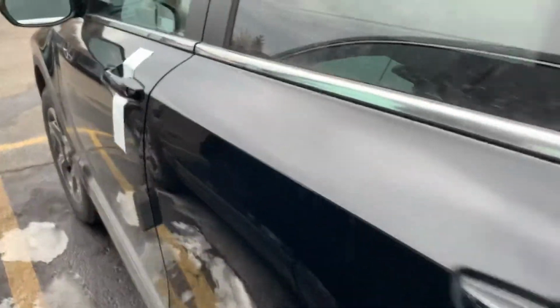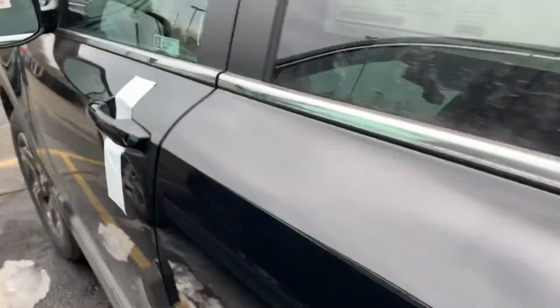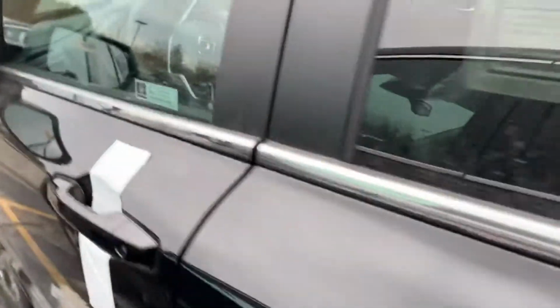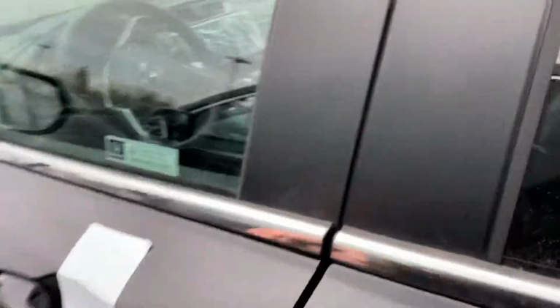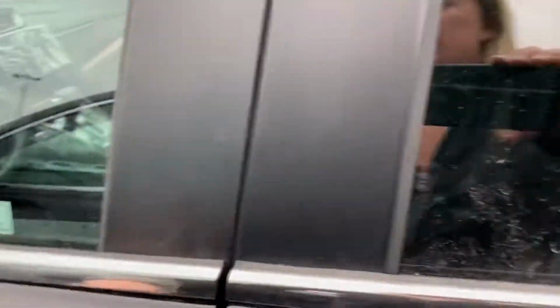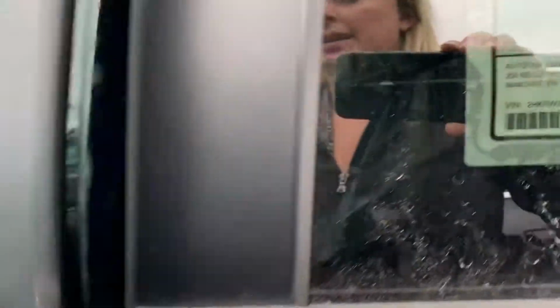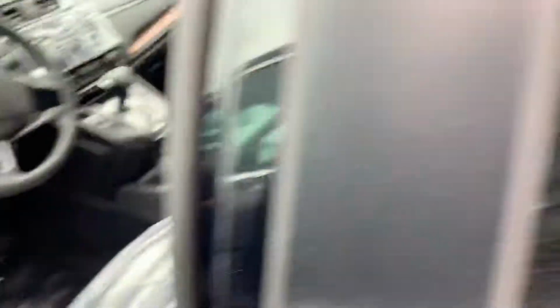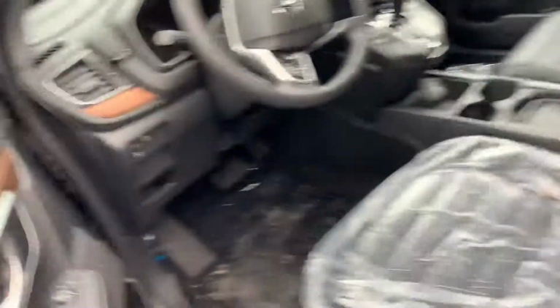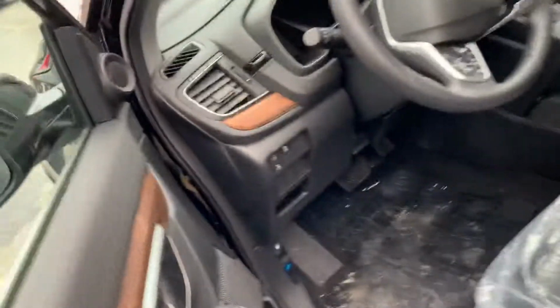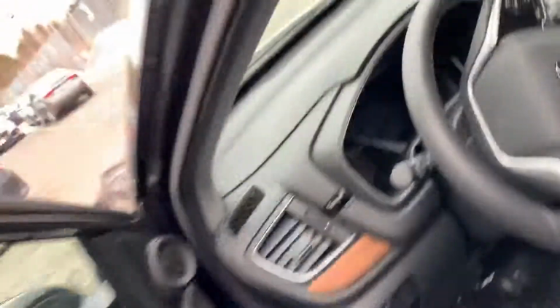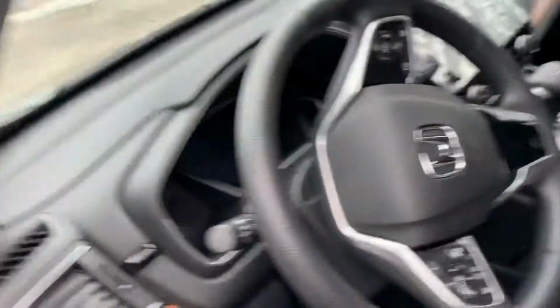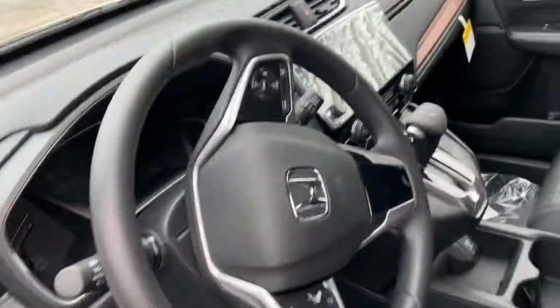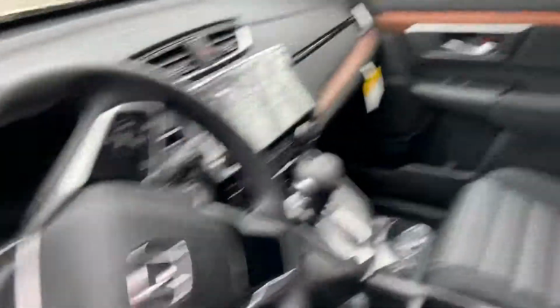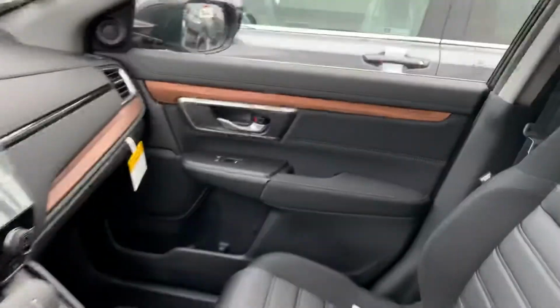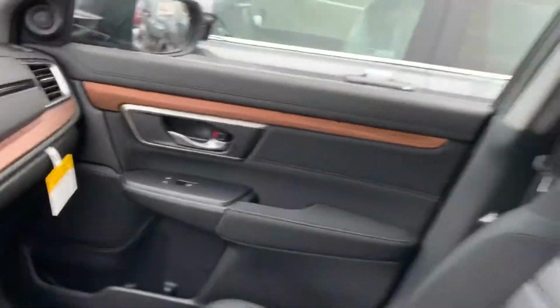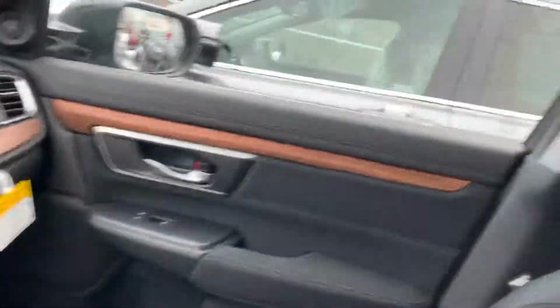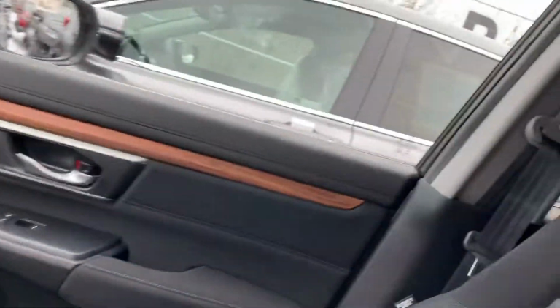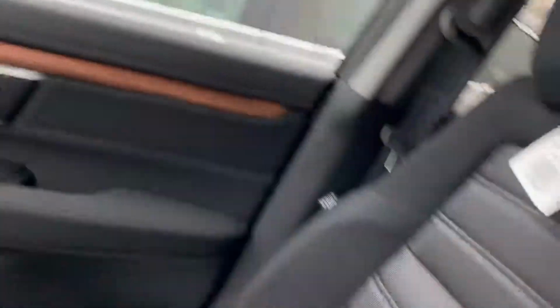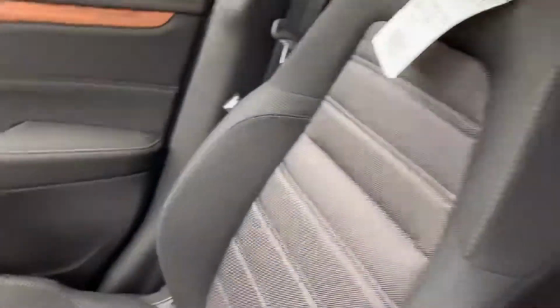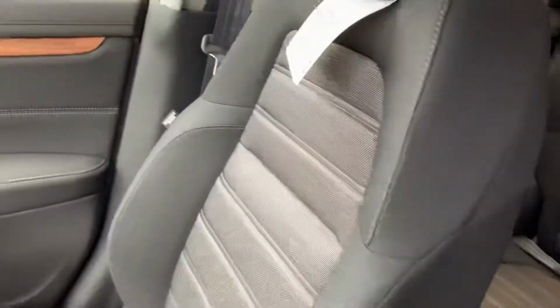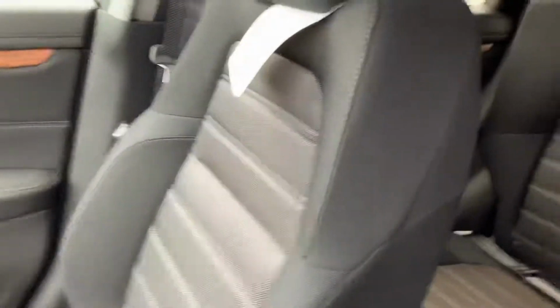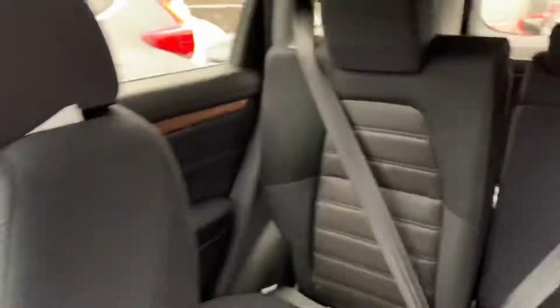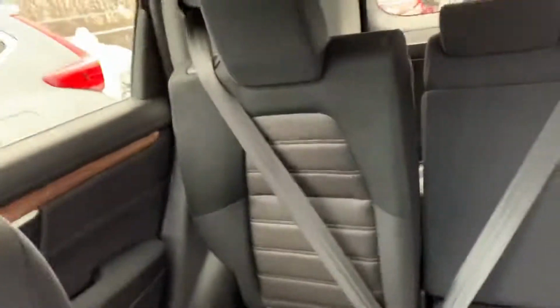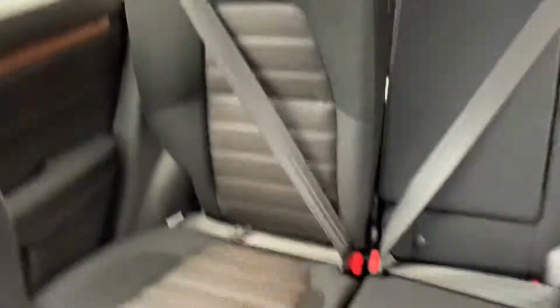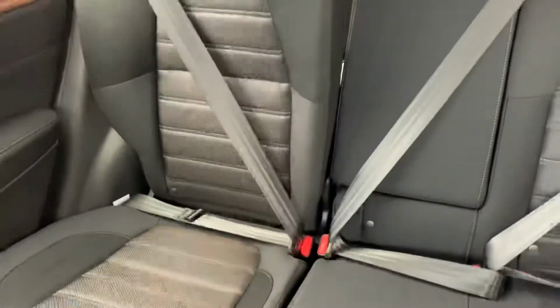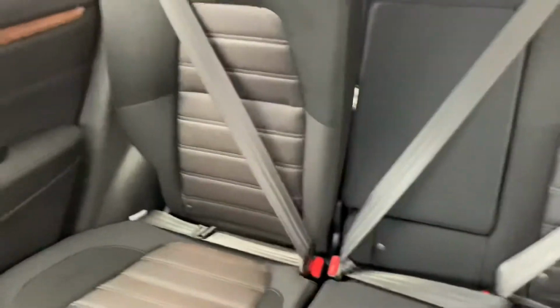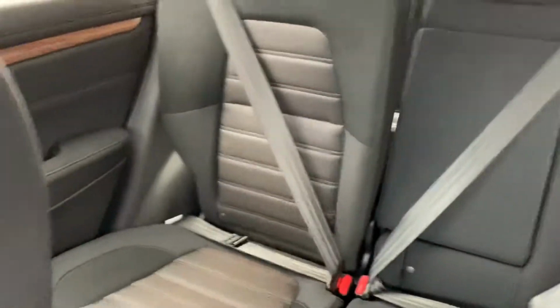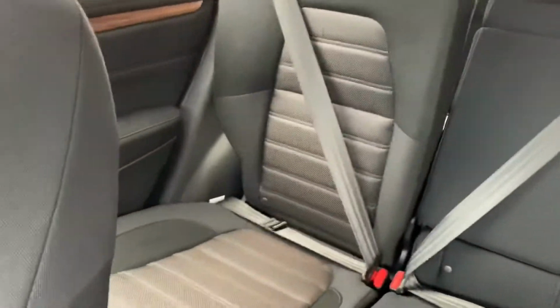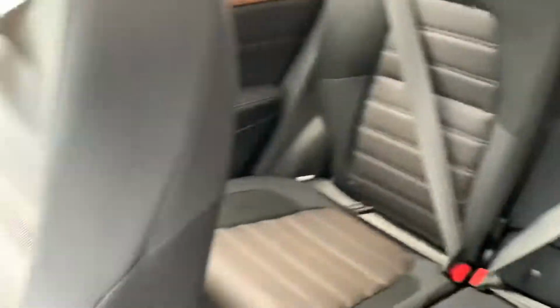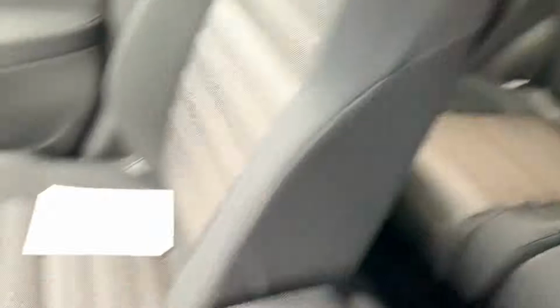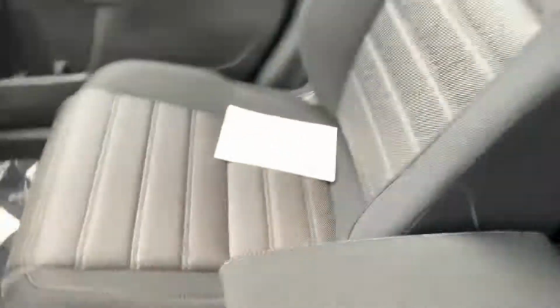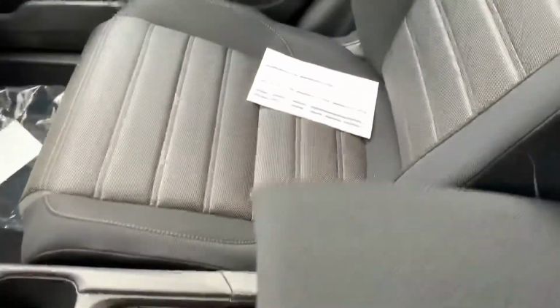Let's have a look on the inside. Beautiful black cloth interior with plenty of space back there for your passengers.